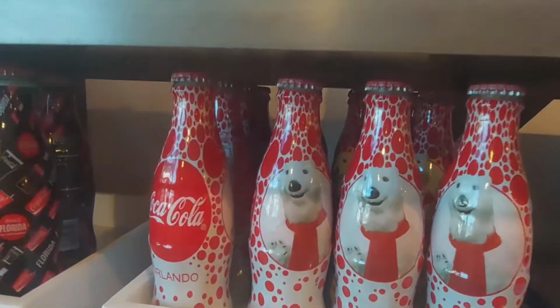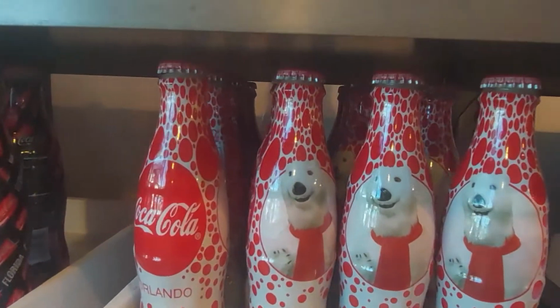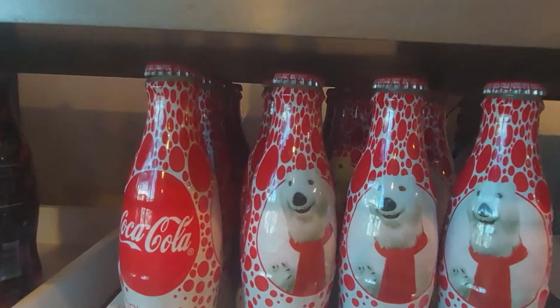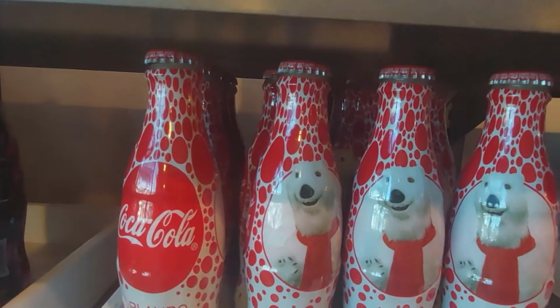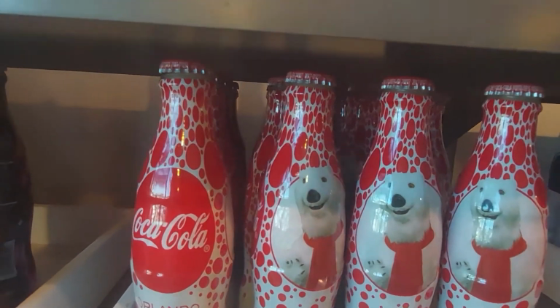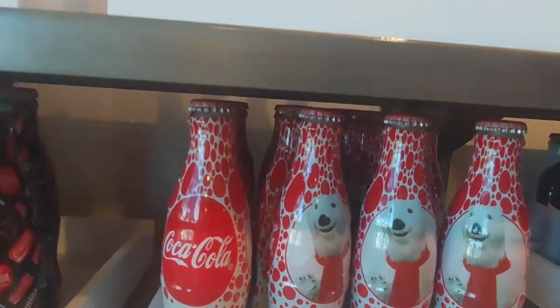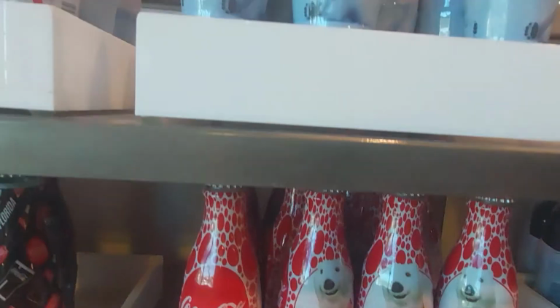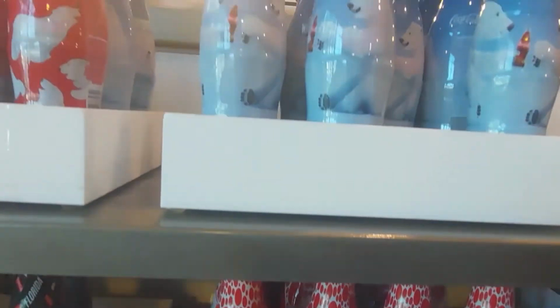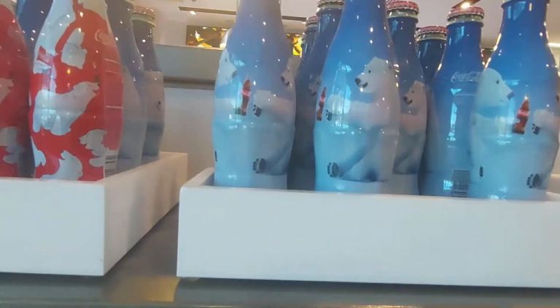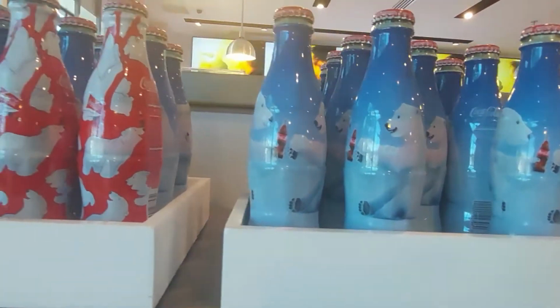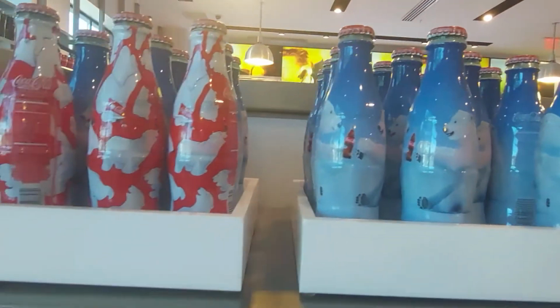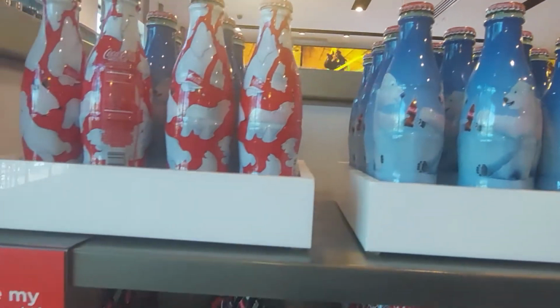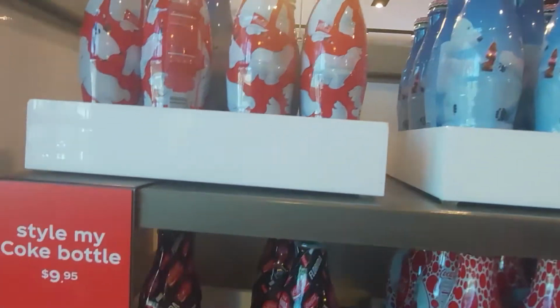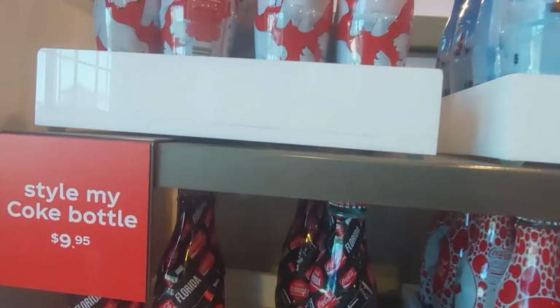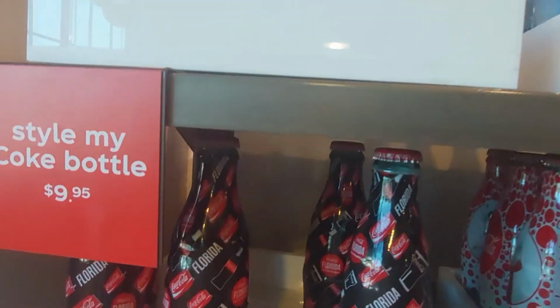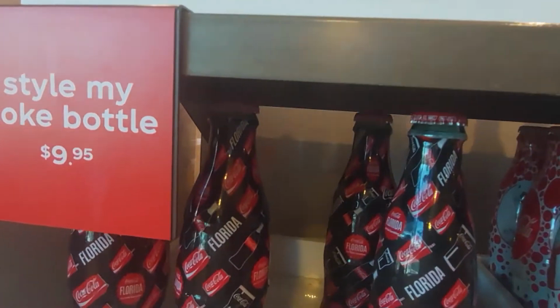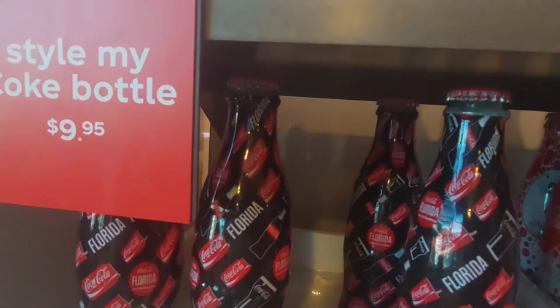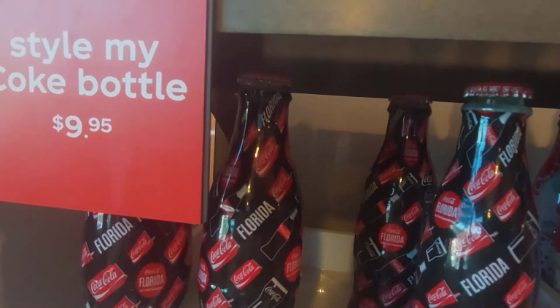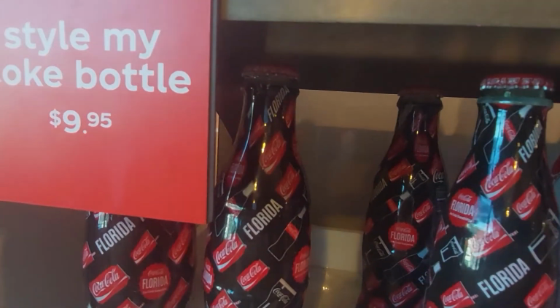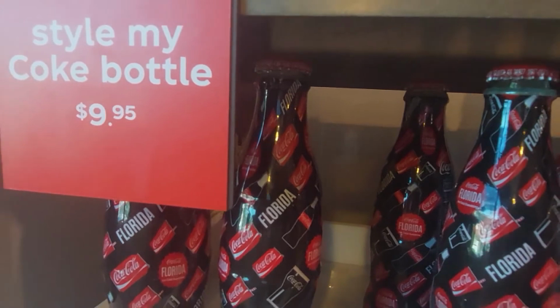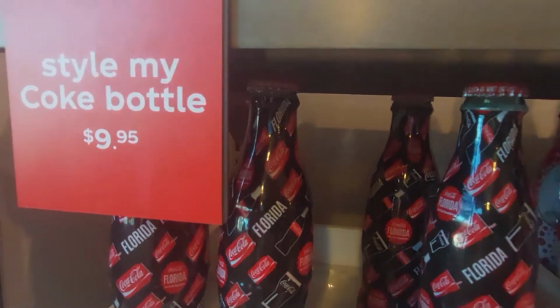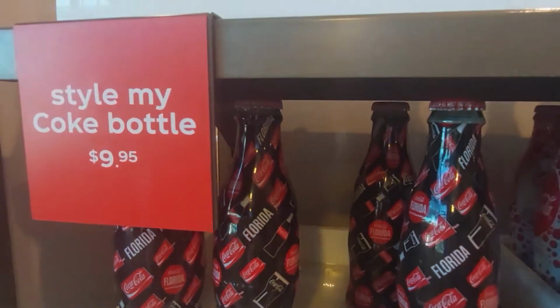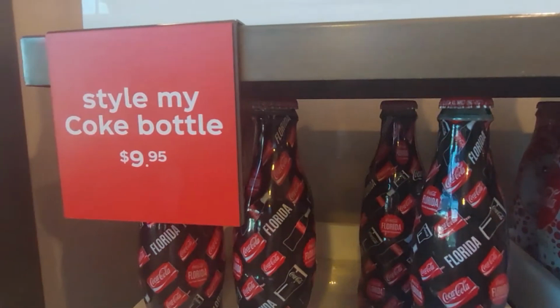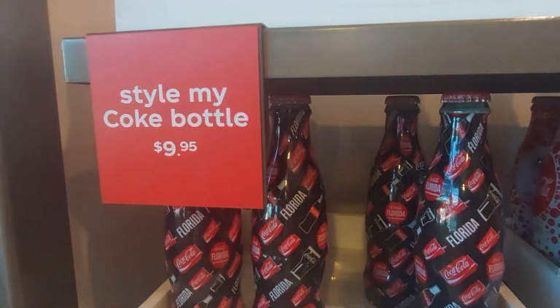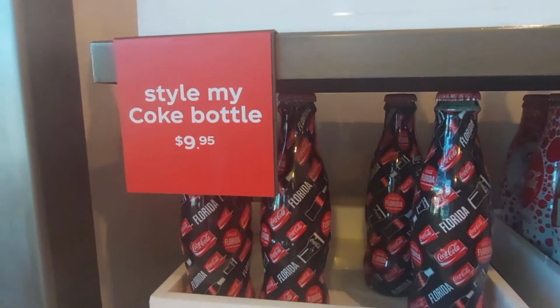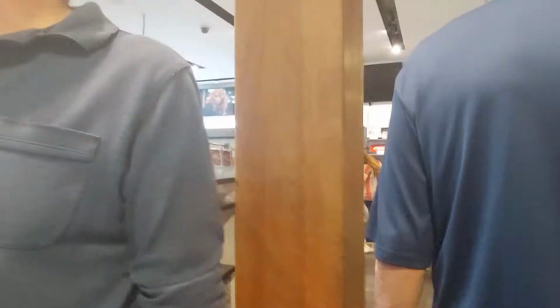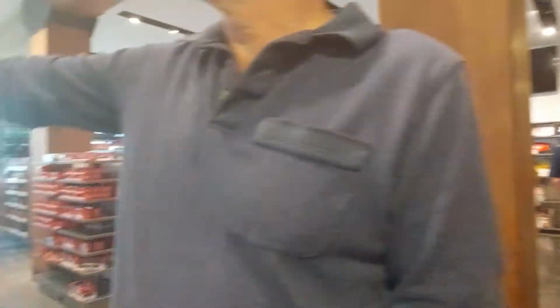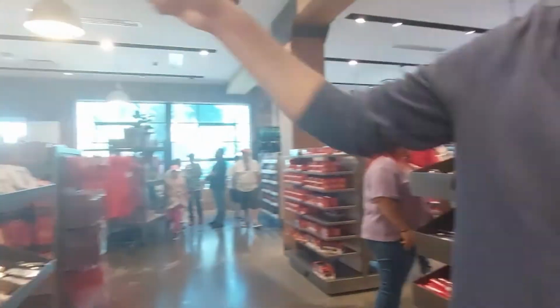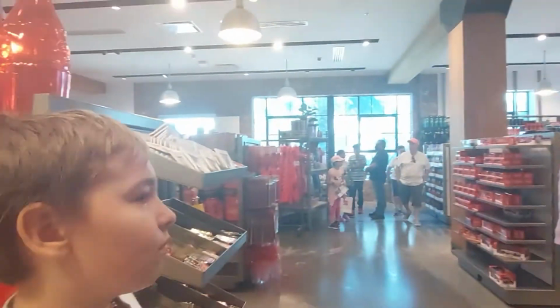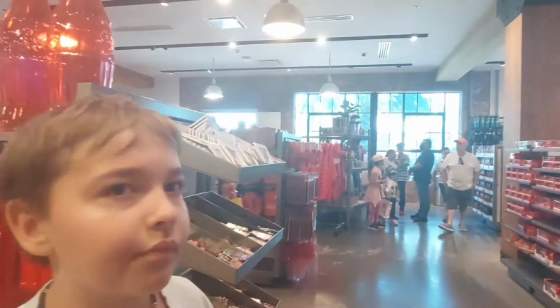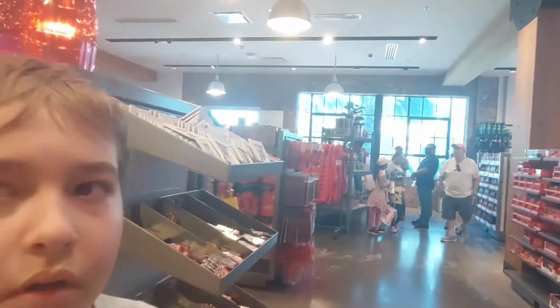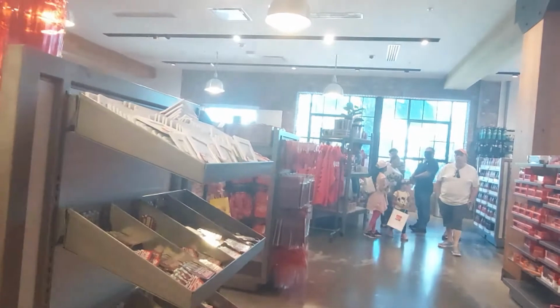There's the bear again. Very cool — oh, a Florida one! Bottles at $9.95, not too bad.